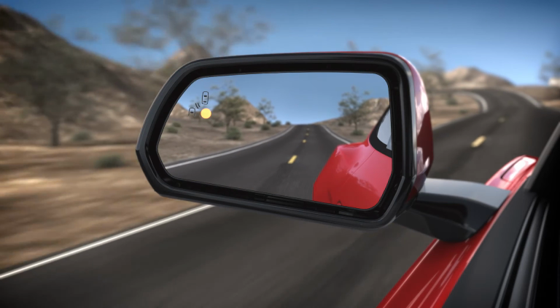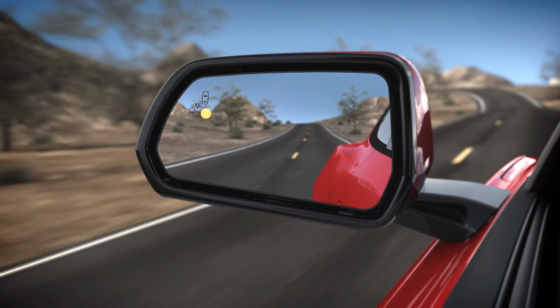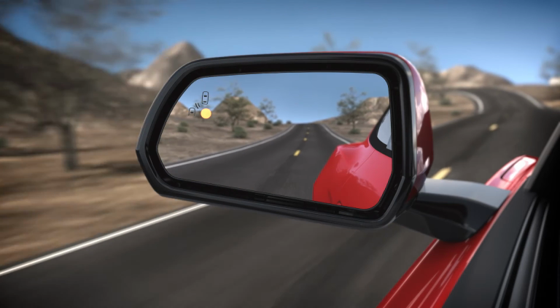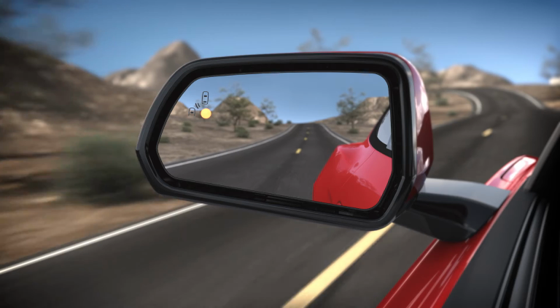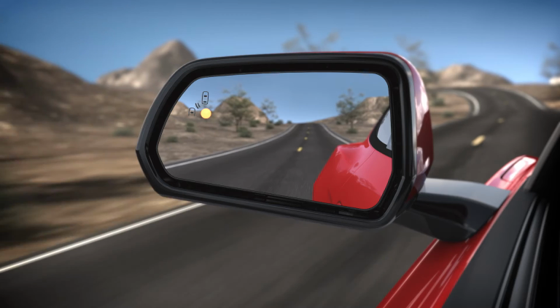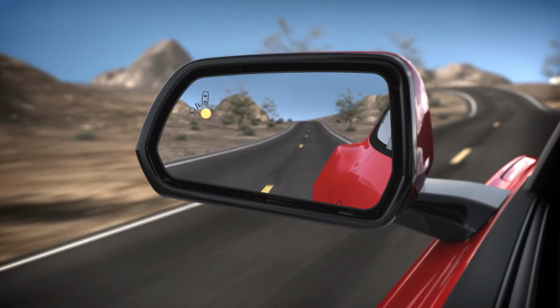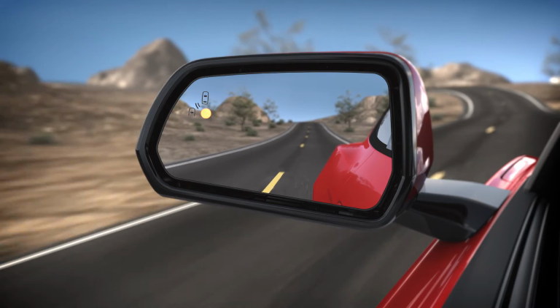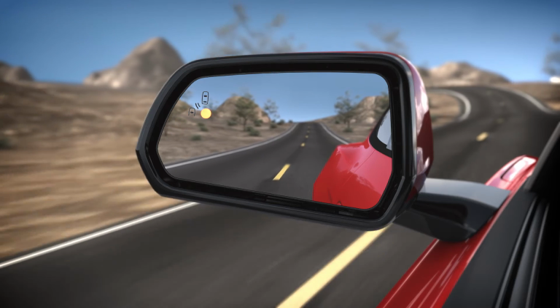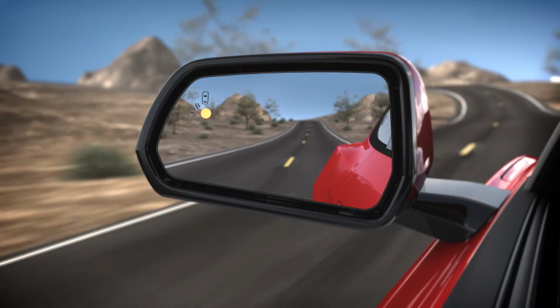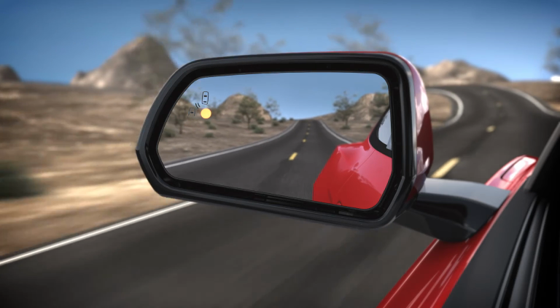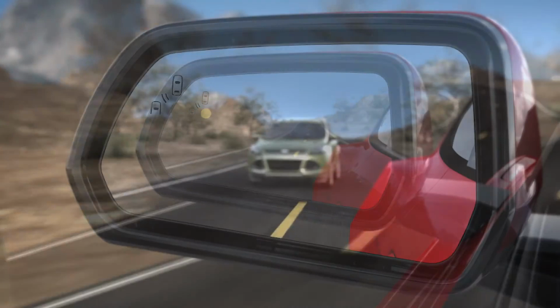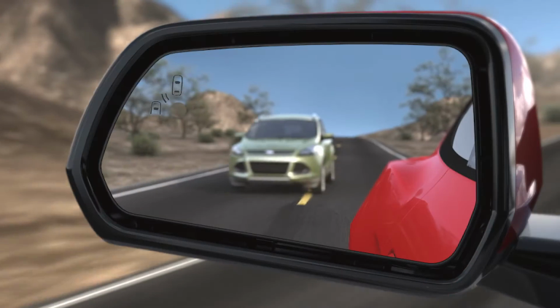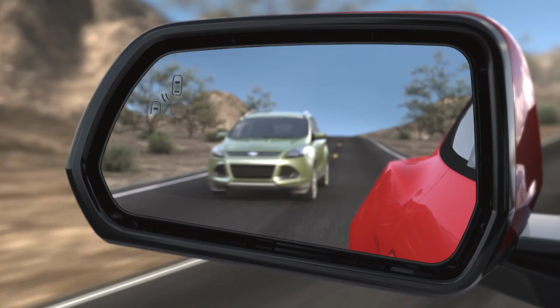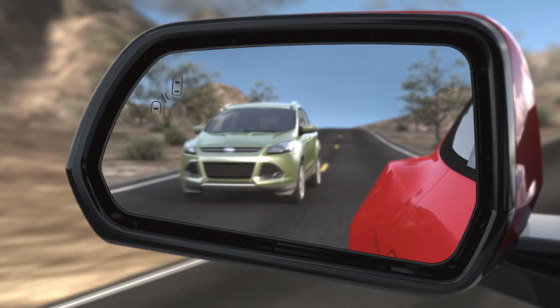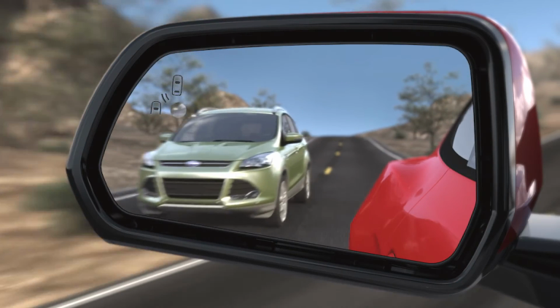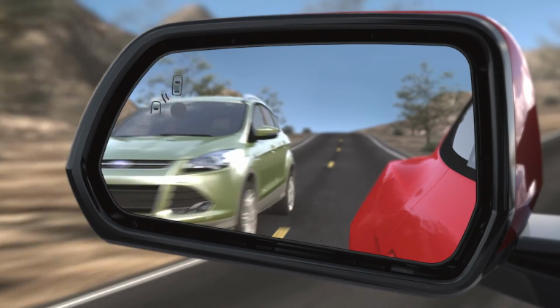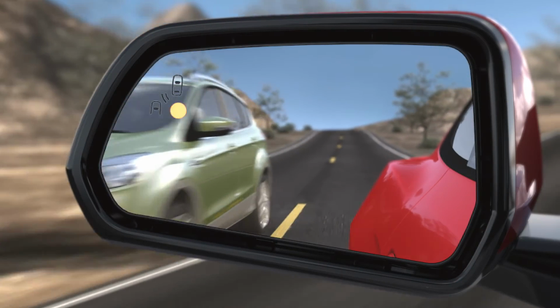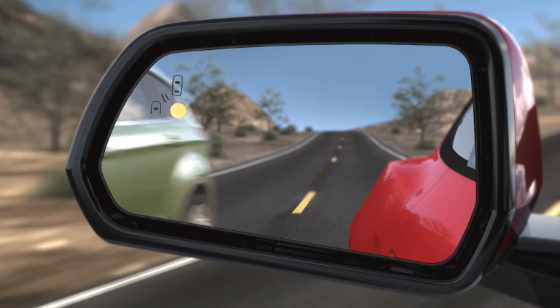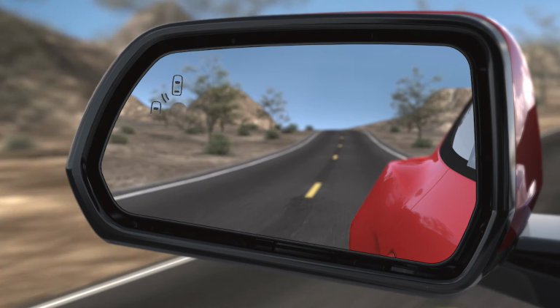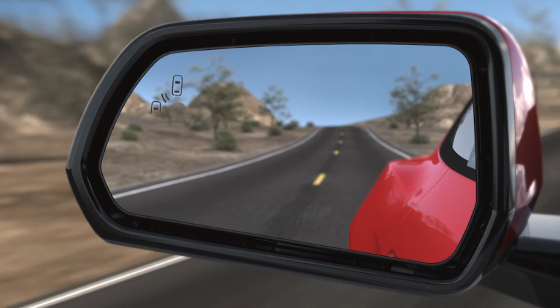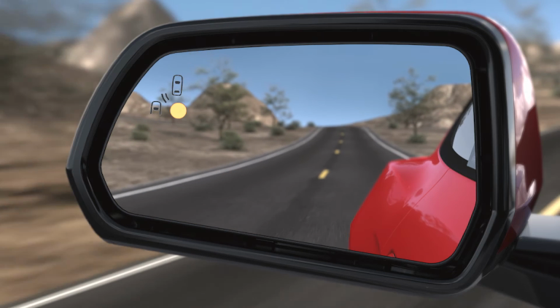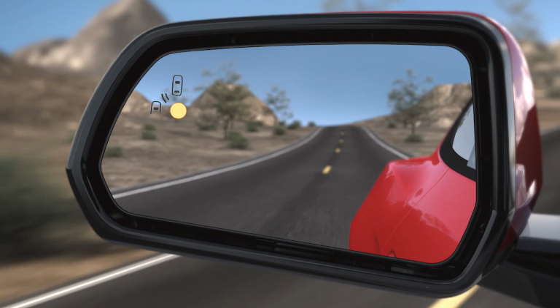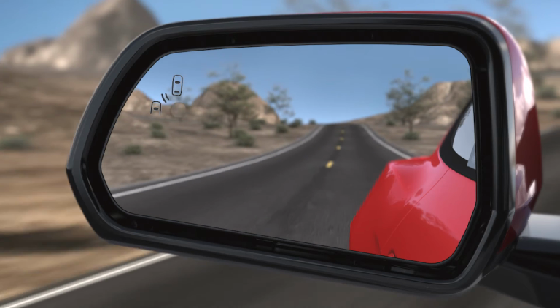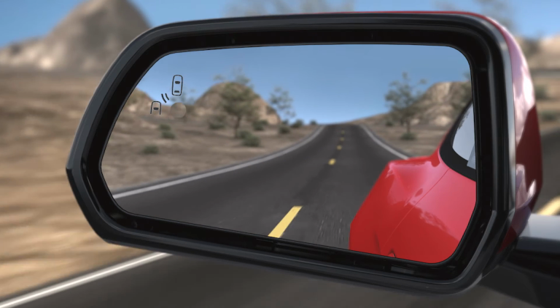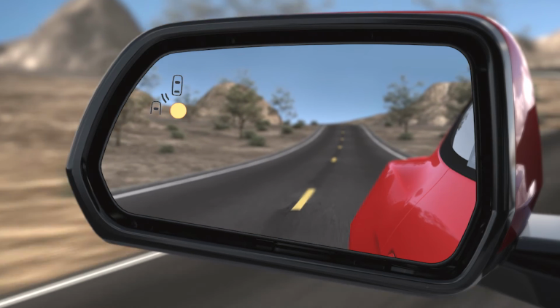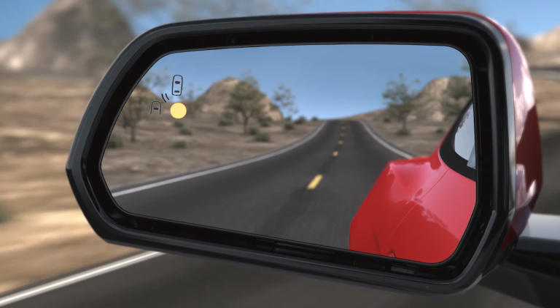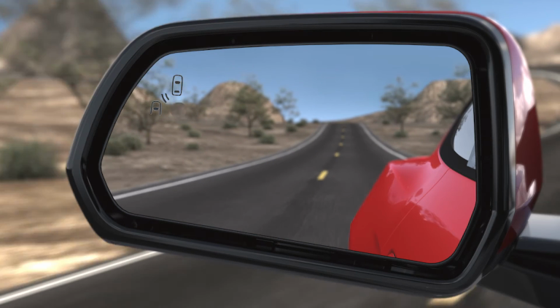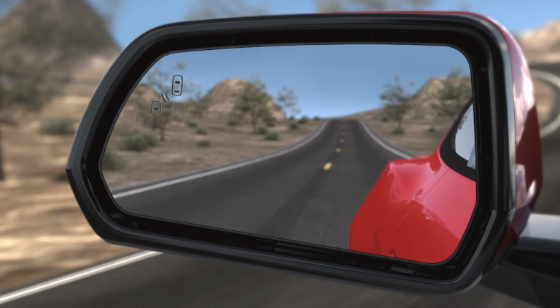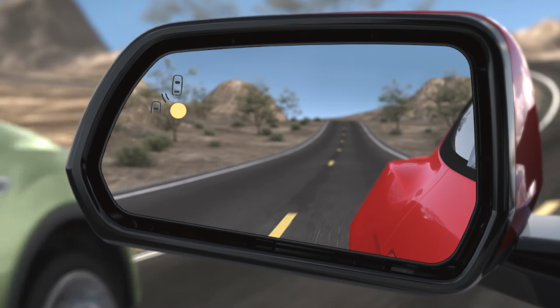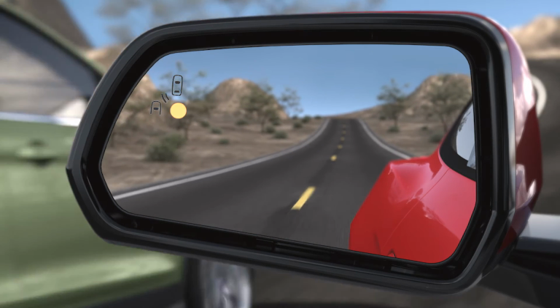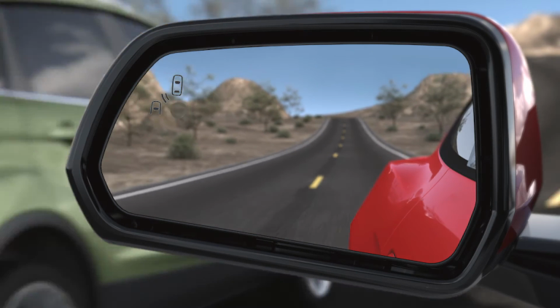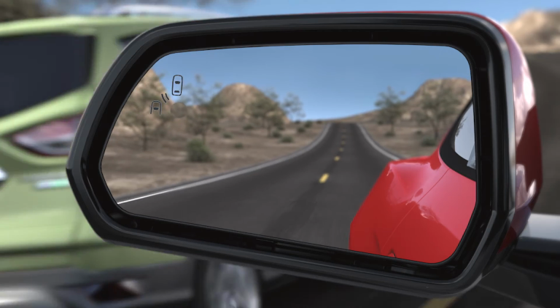The light will stay on until the vehicle is moved out of your blind spot. When you activate your turn signal, BLIS will give you a secondary flashing light warning on the corresponding side view mirror when a vehicle is within the blind spot zone.